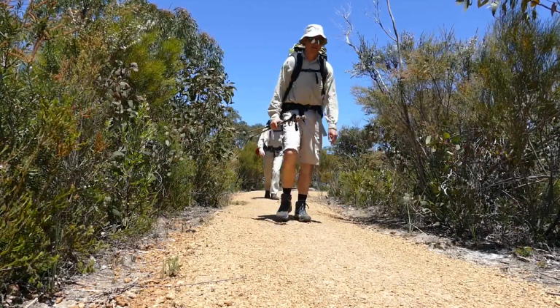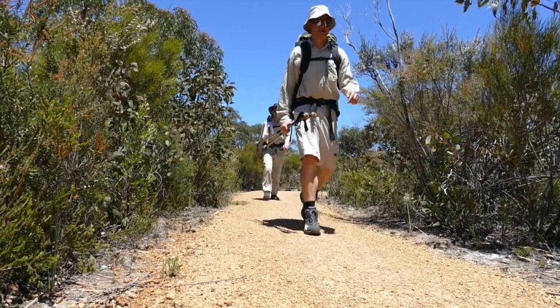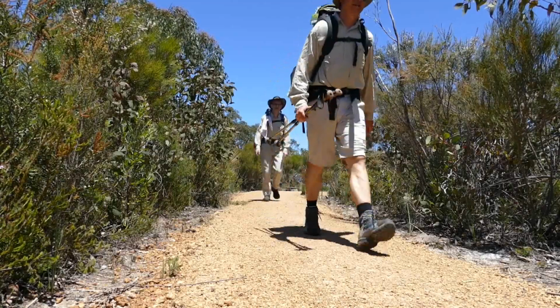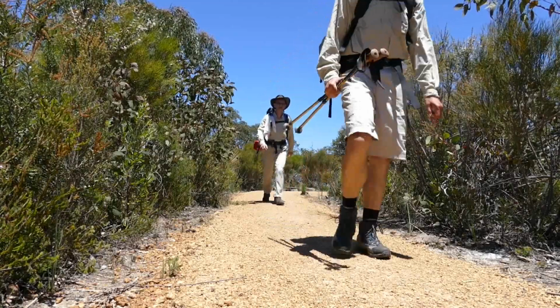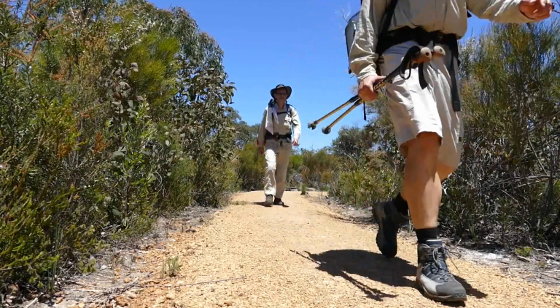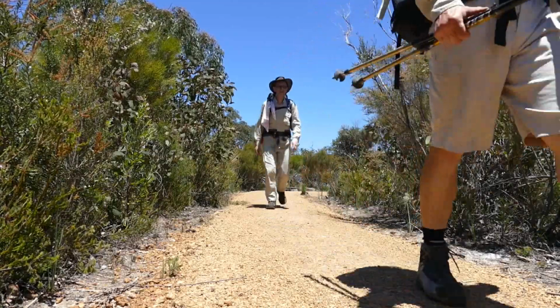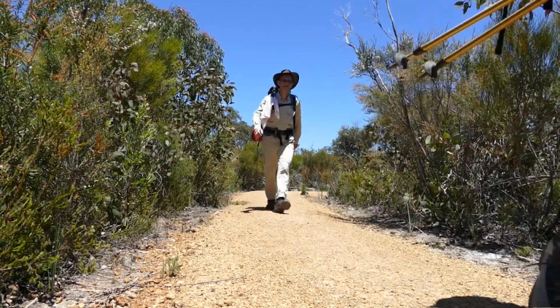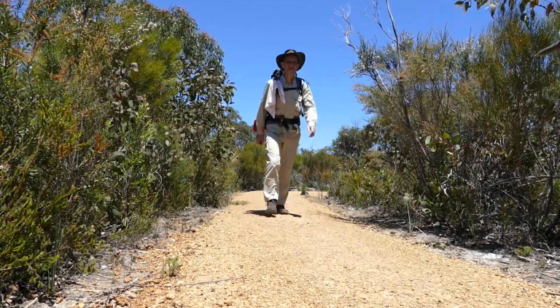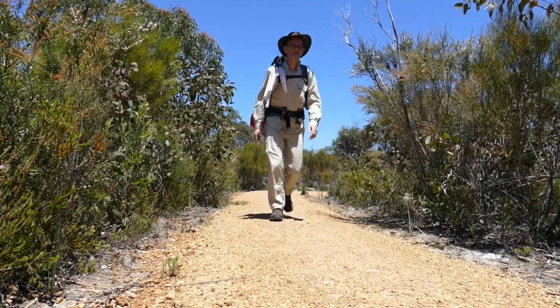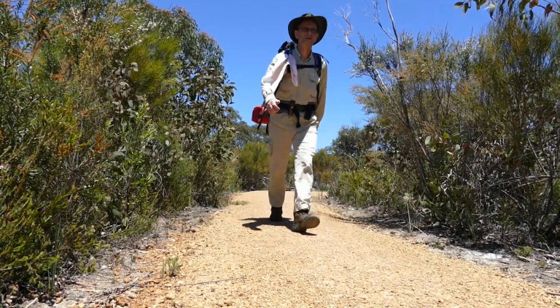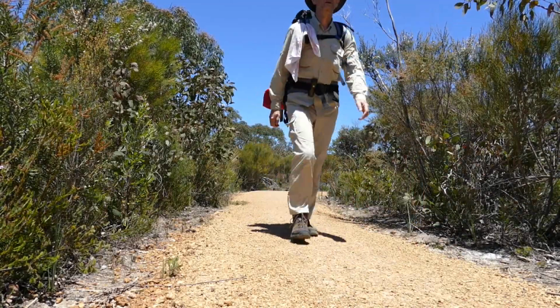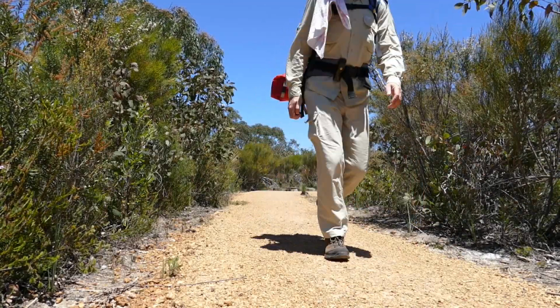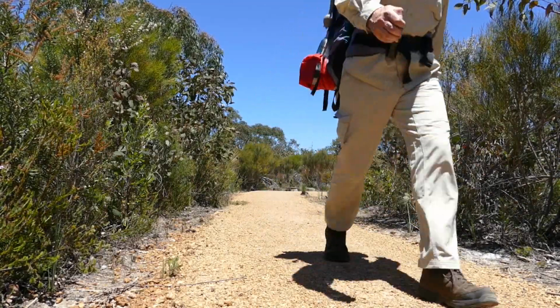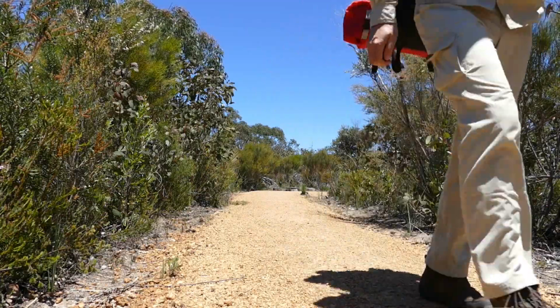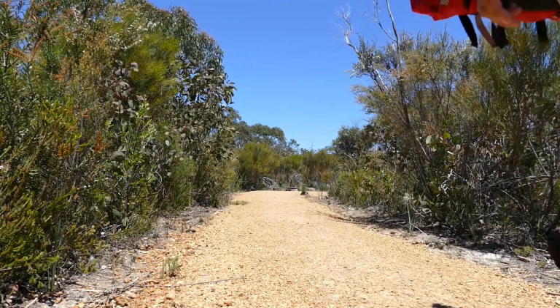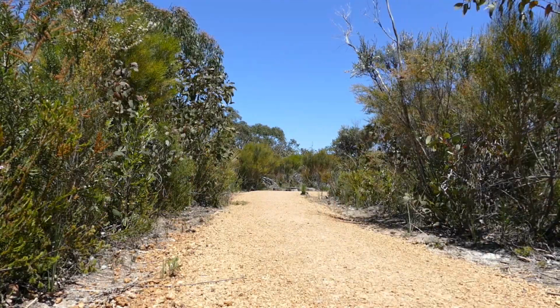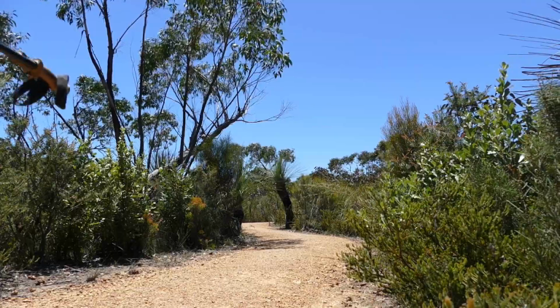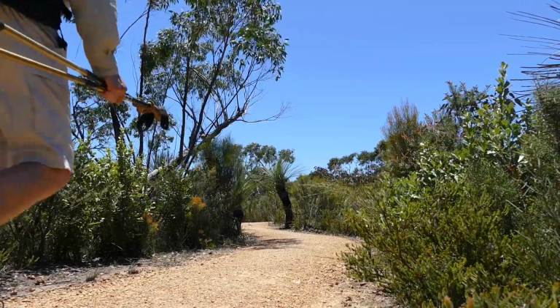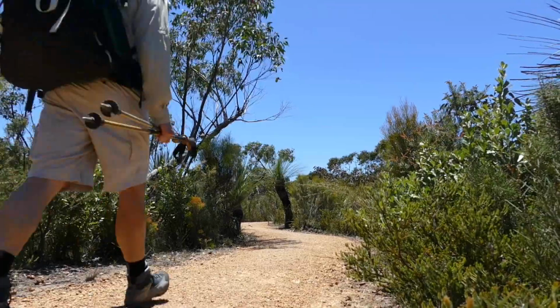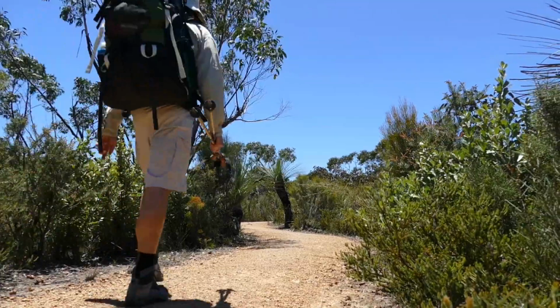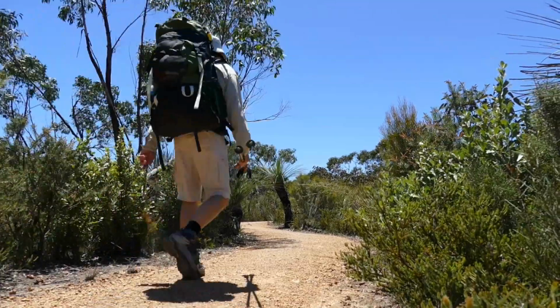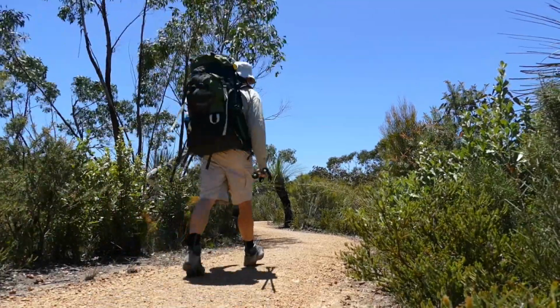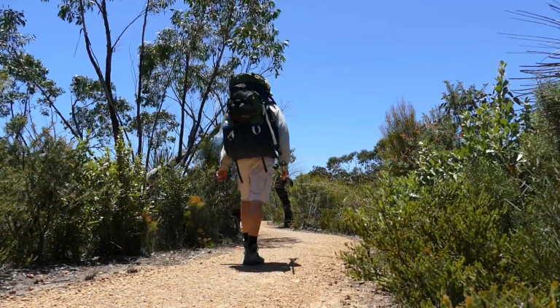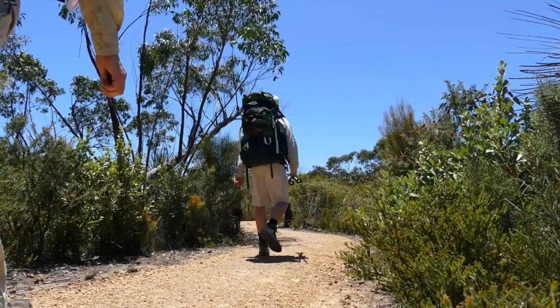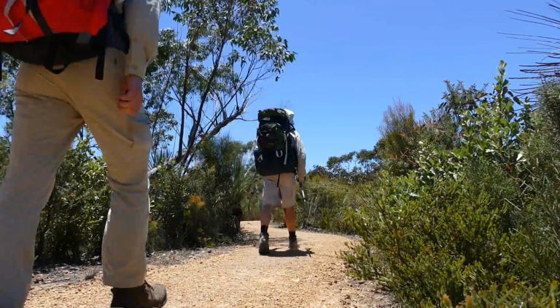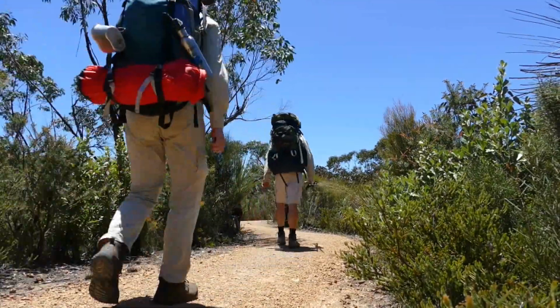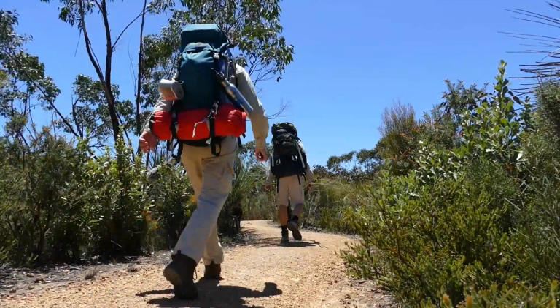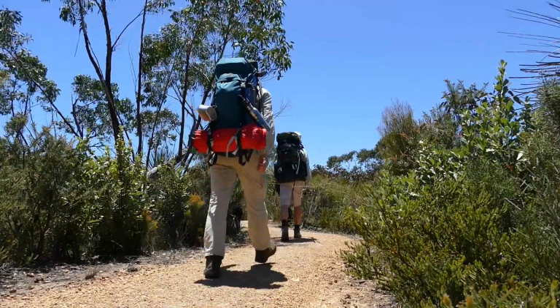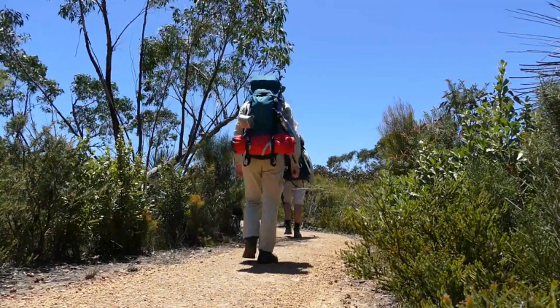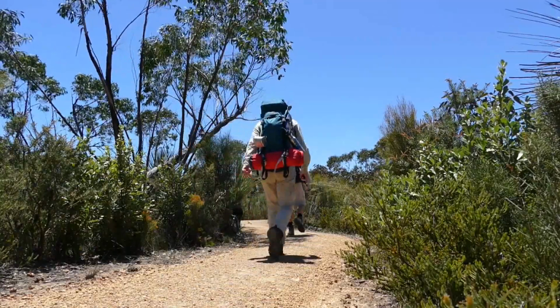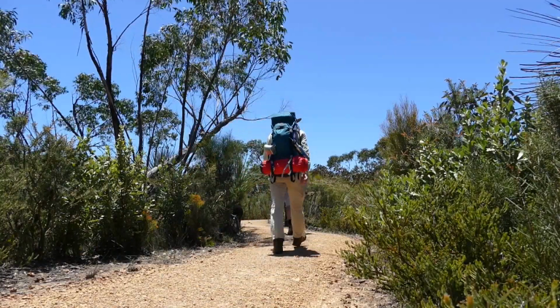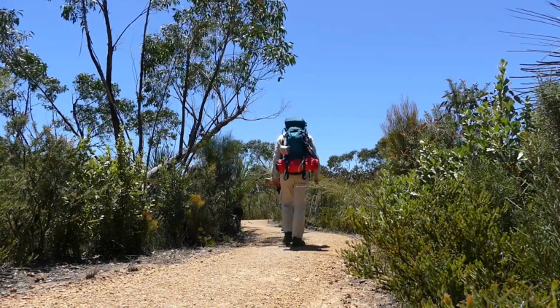After a while we move on, as we still have a lot of ground to cover today. Before the day is over, we will have walked around 12 kilometers.